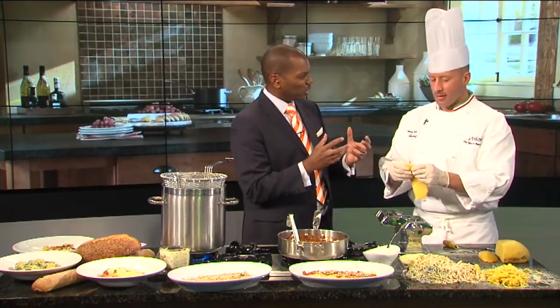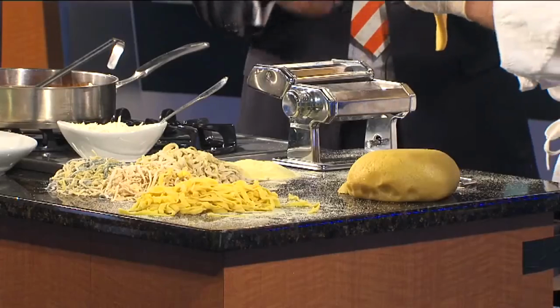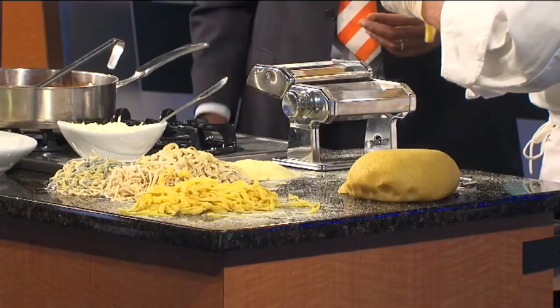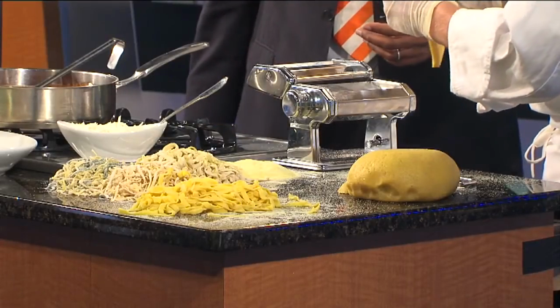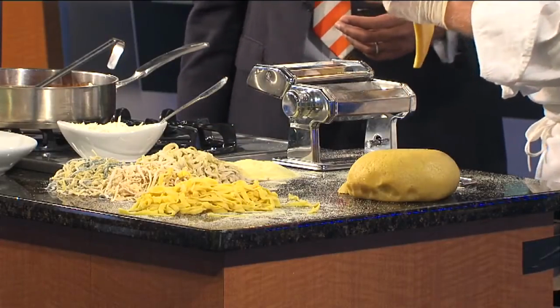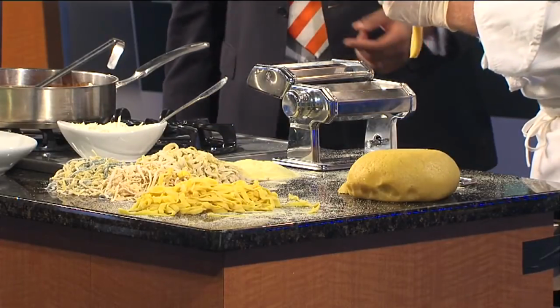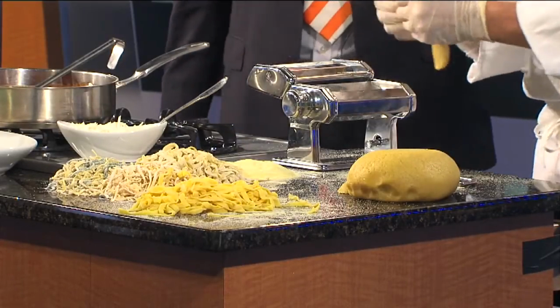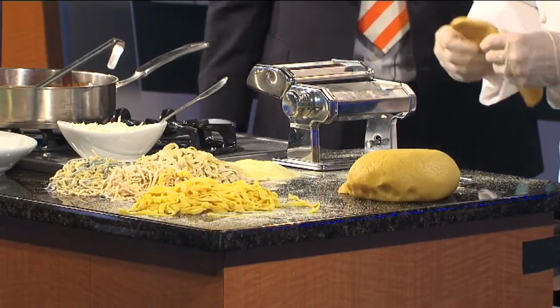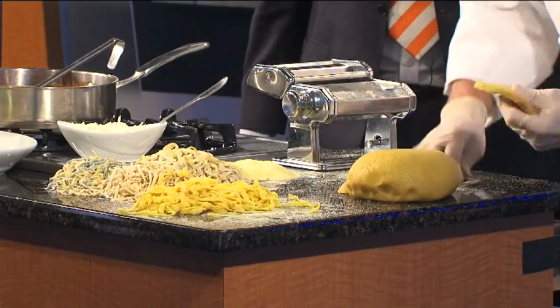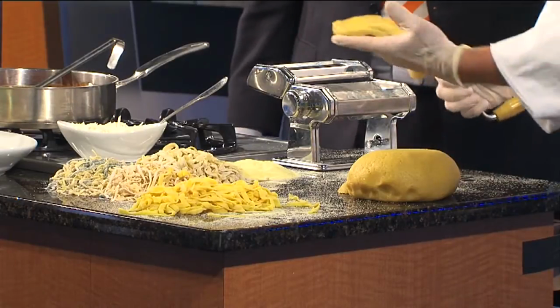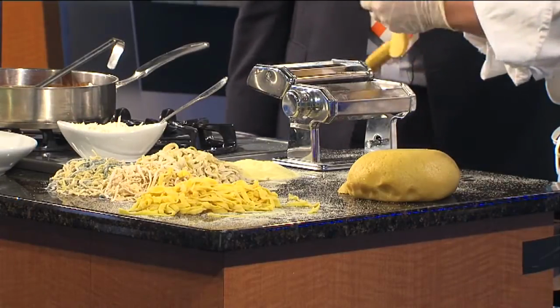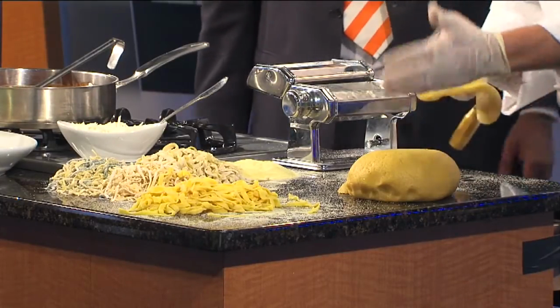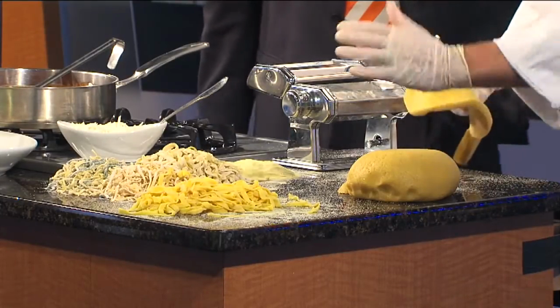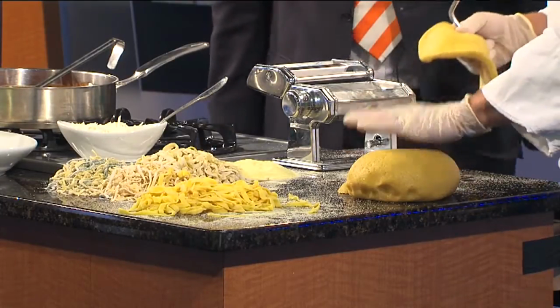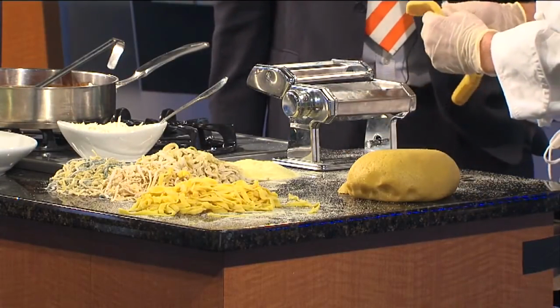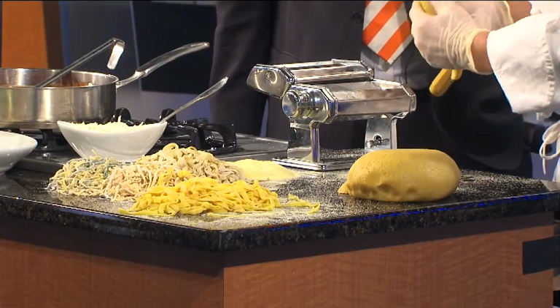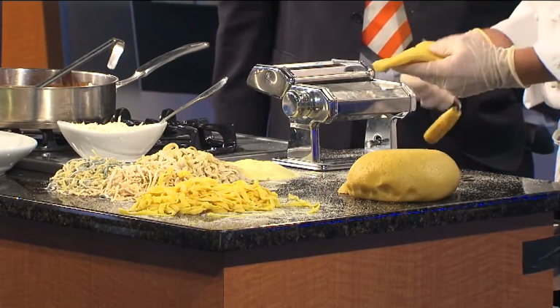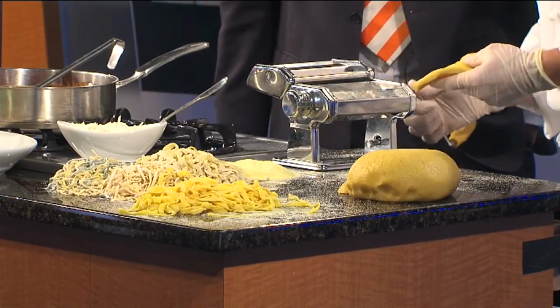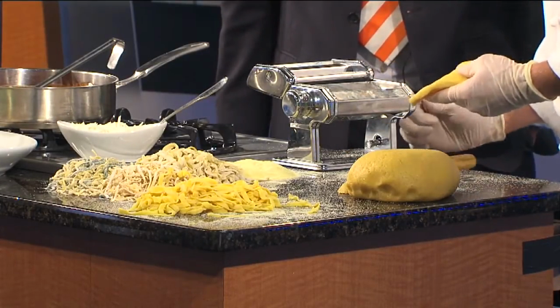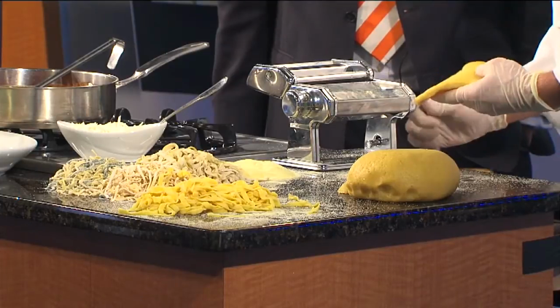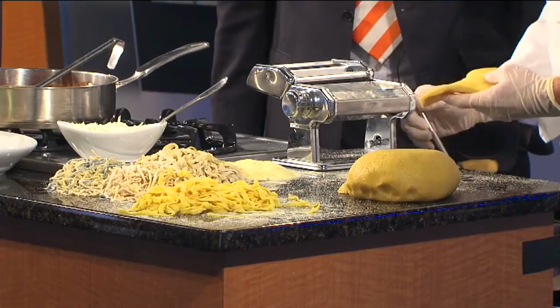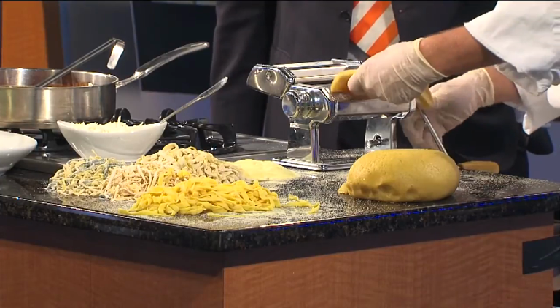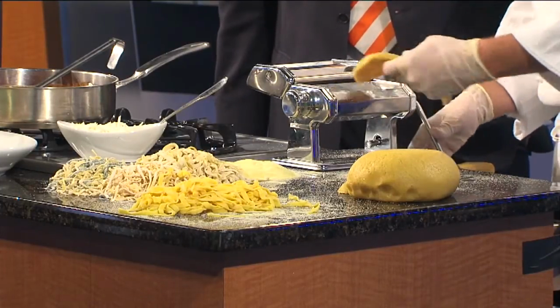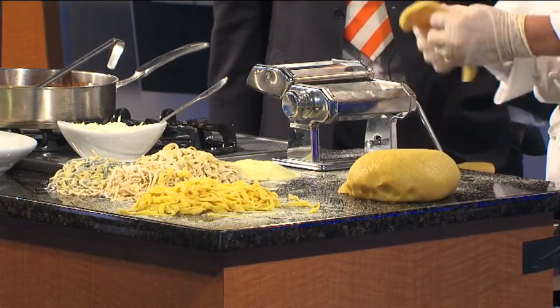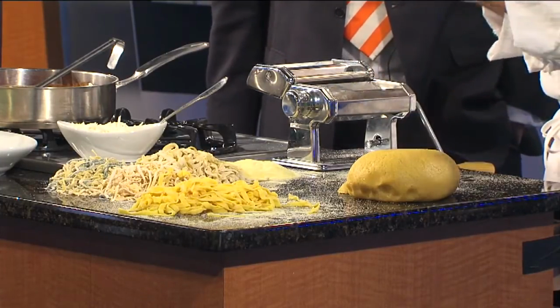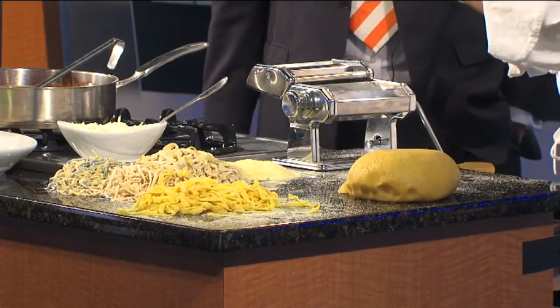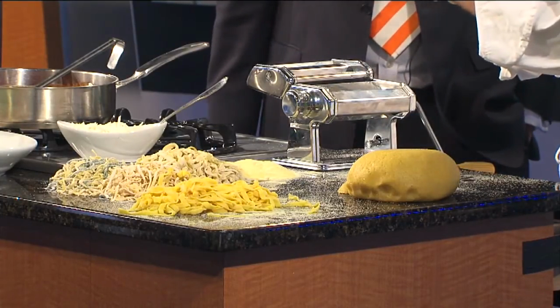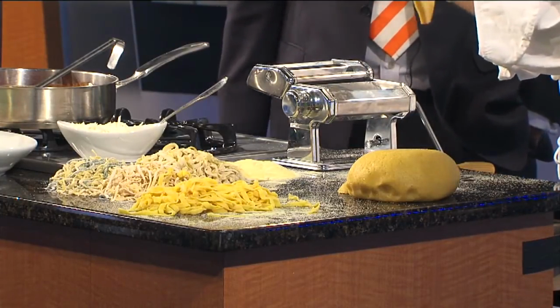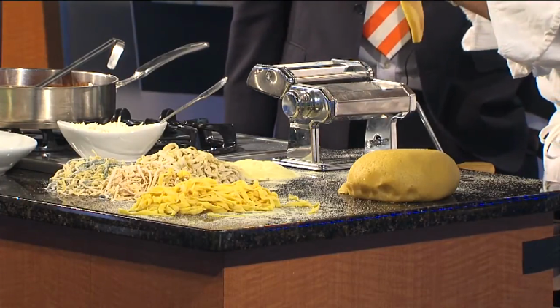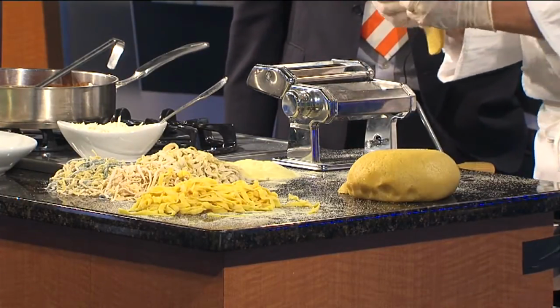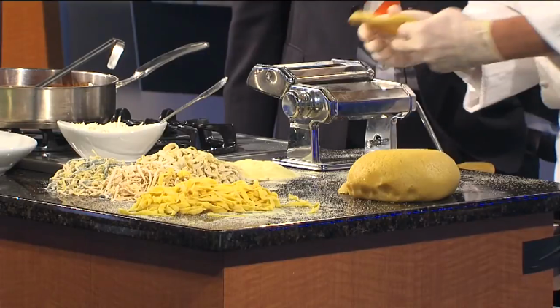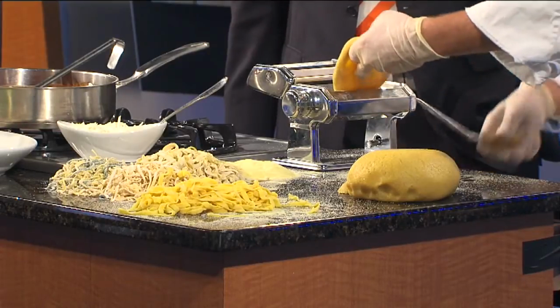You're exactly right. So what I do is I could keep working this by hand and keep mixing it, but I'm going to let the machine do the work for me. These are great little machines you can buy at all different types of local gourmet stores.